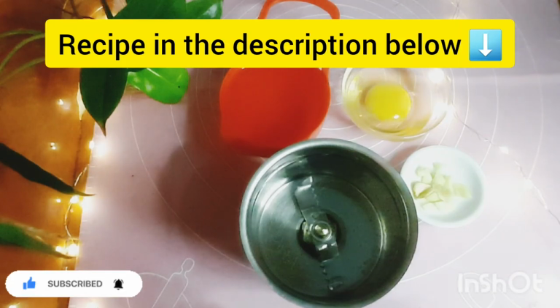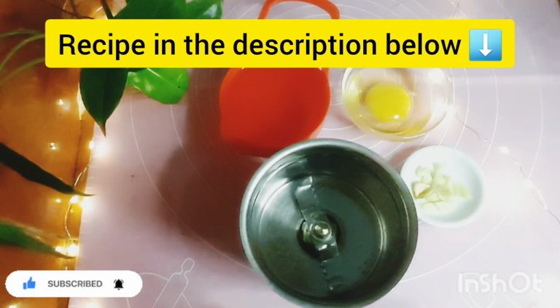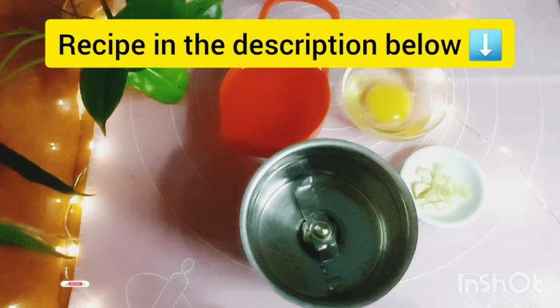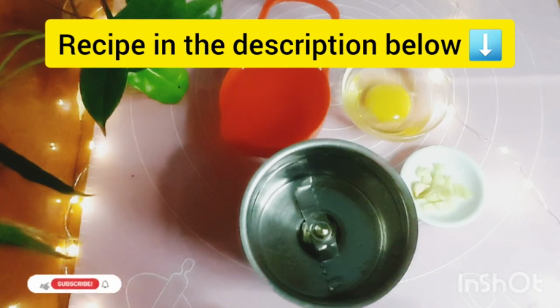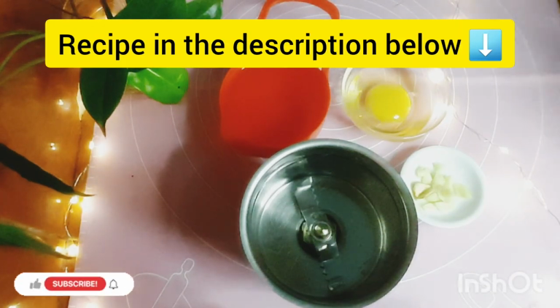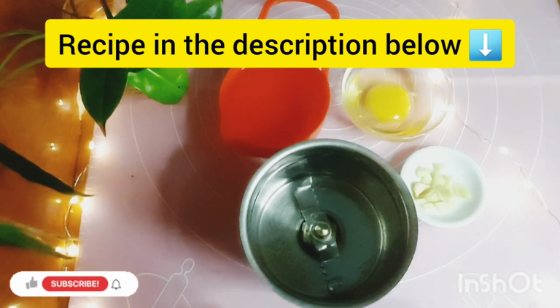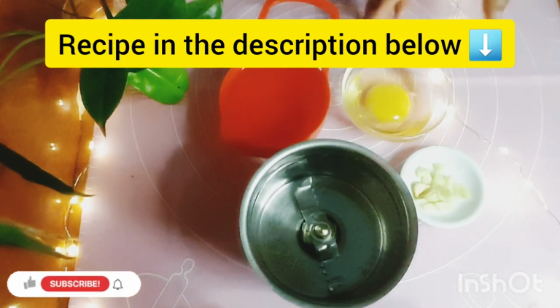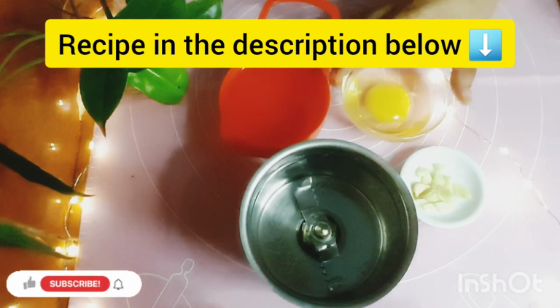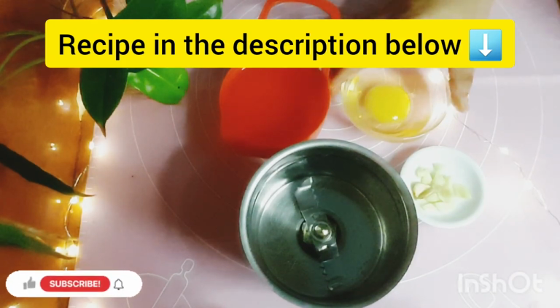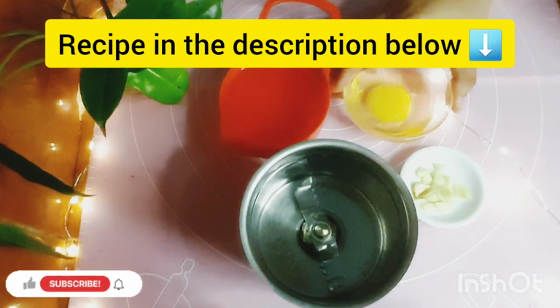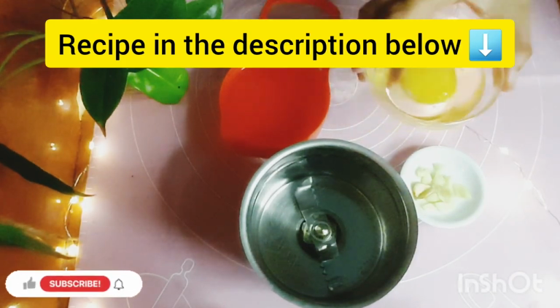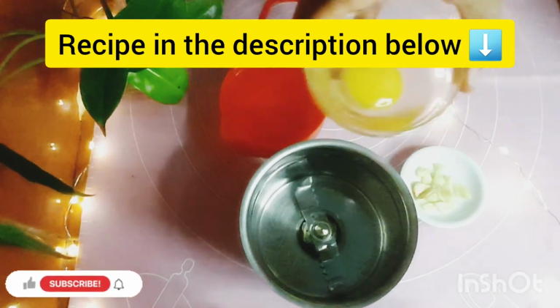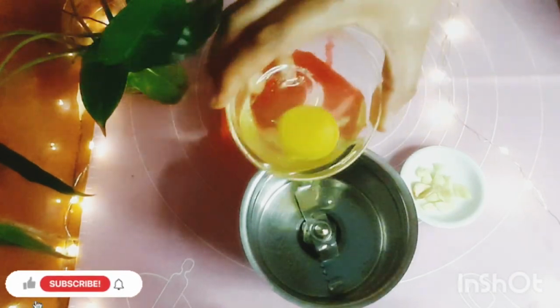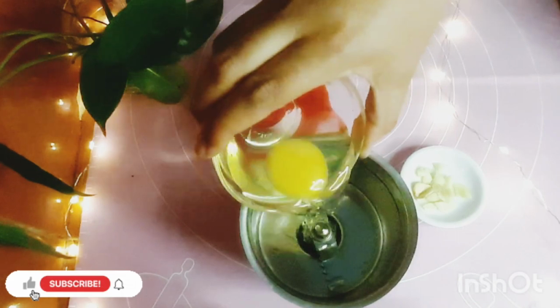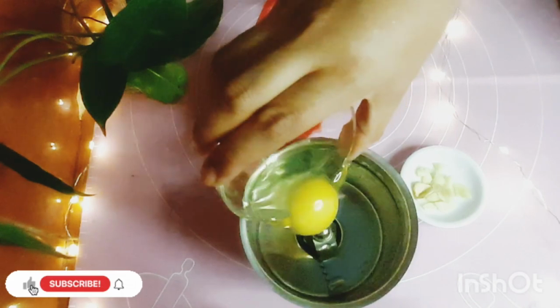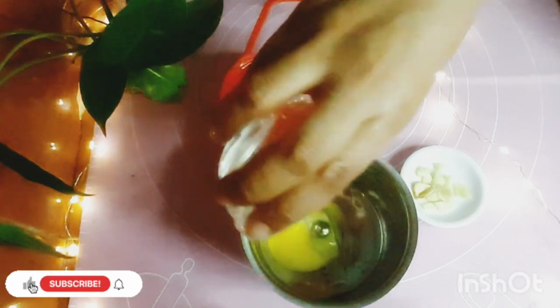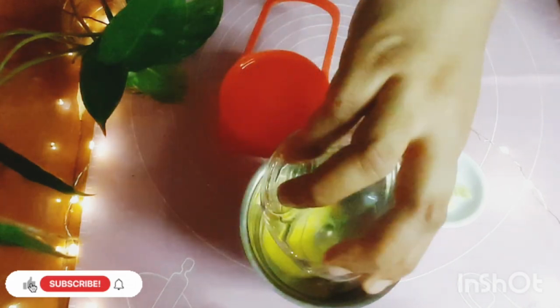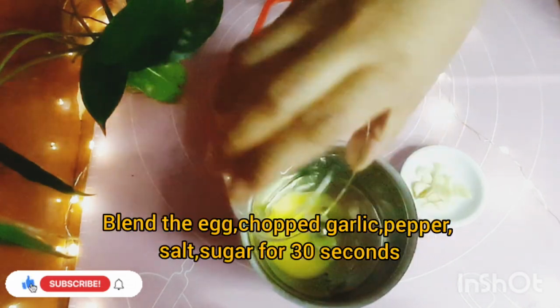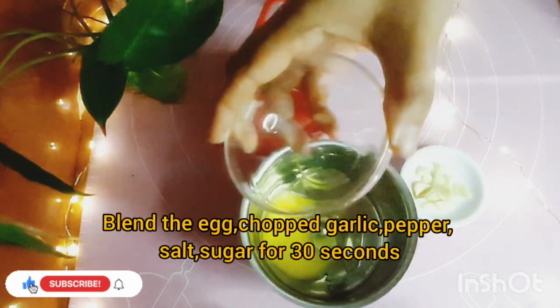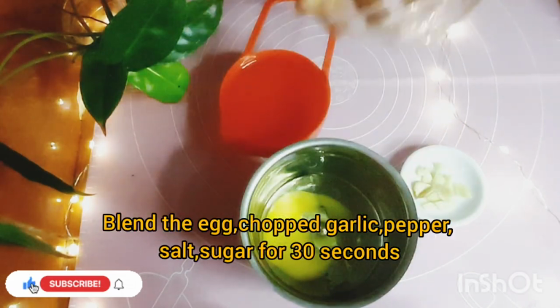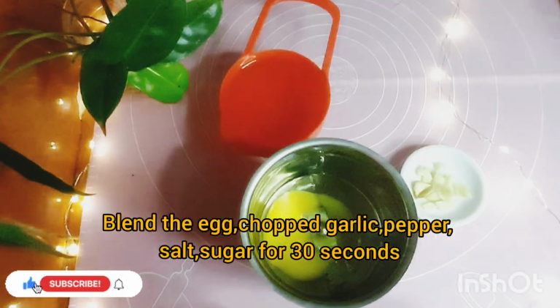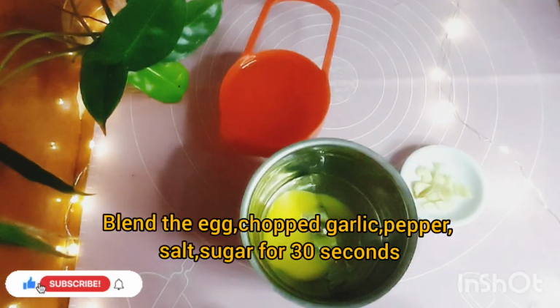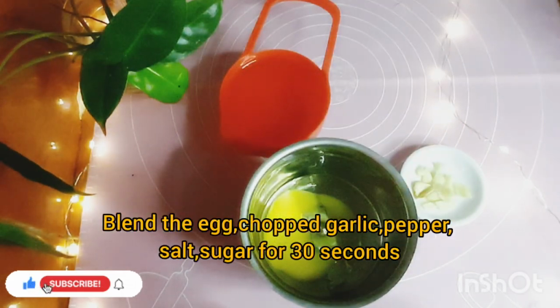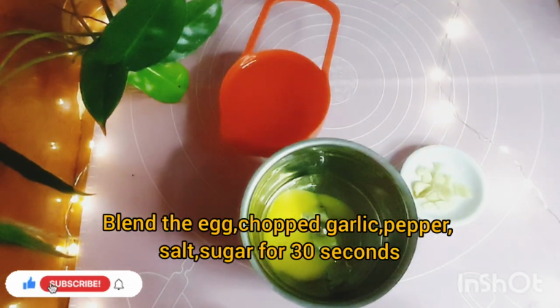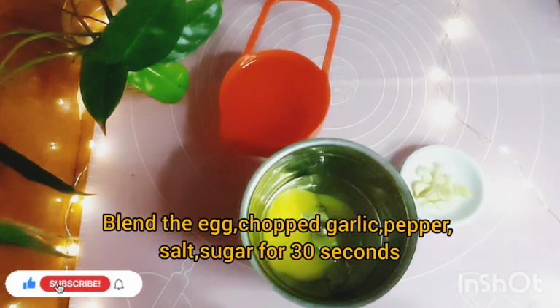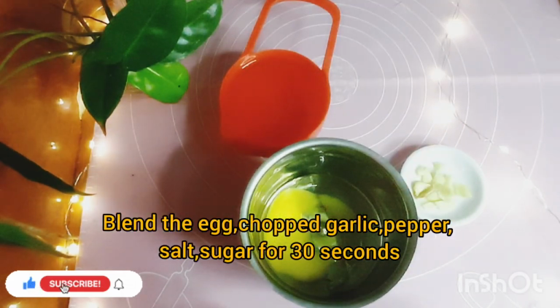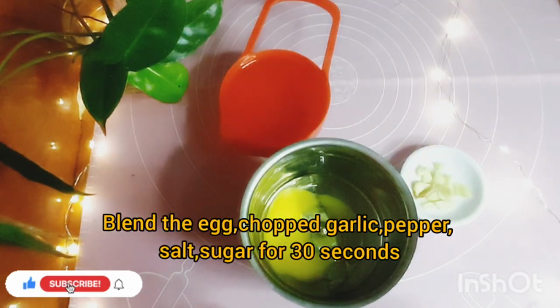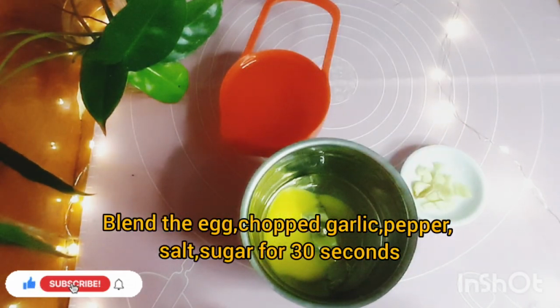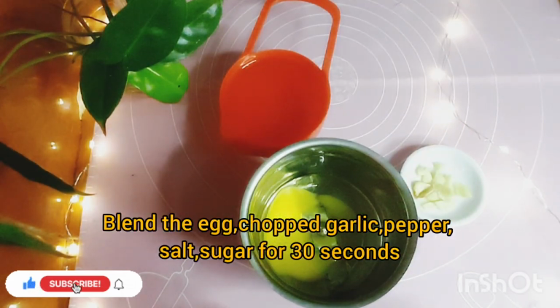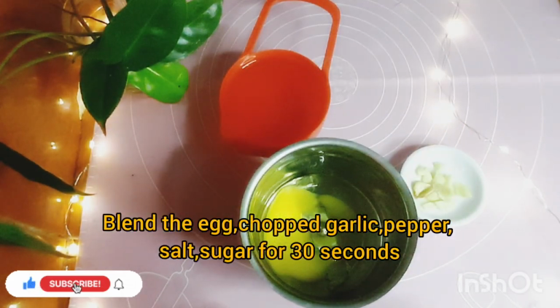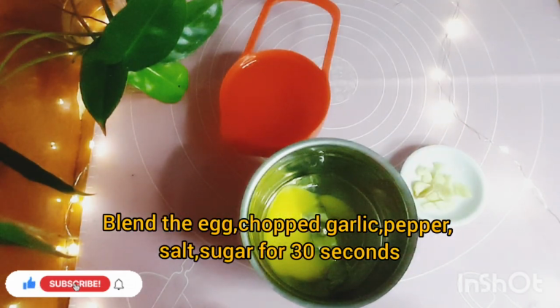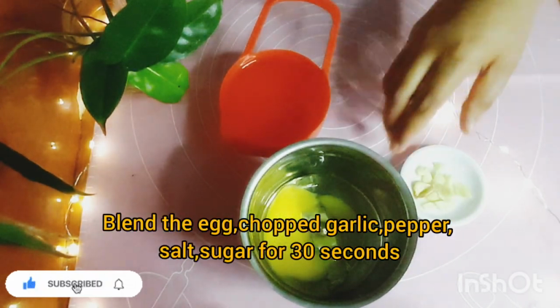Now I will make a mayonnaise. For this, I need 1 teaspoon of garlic.